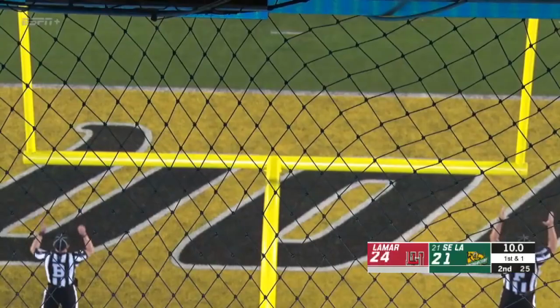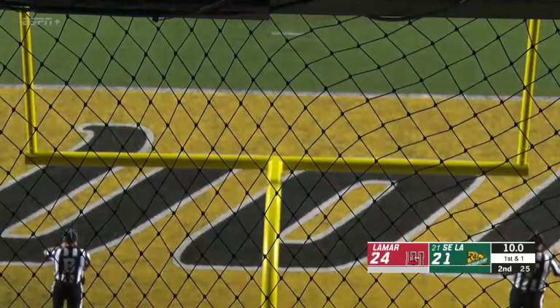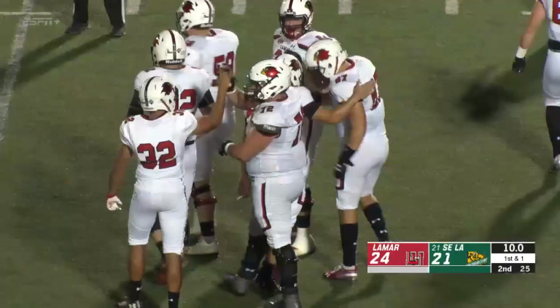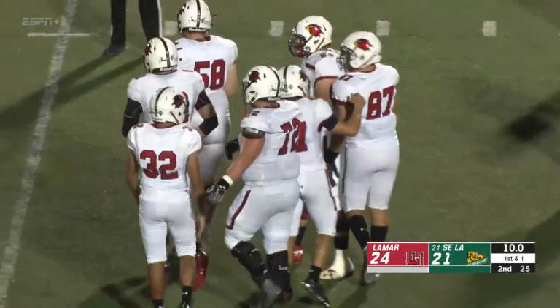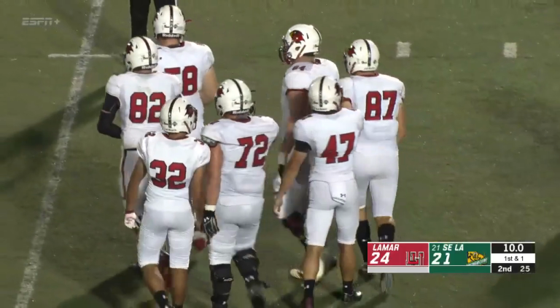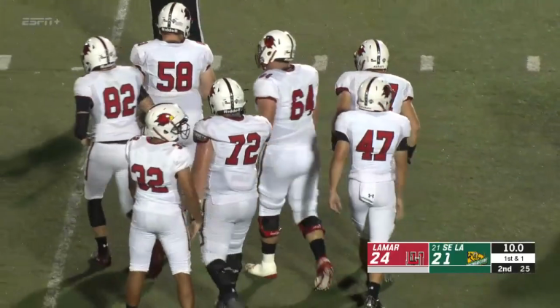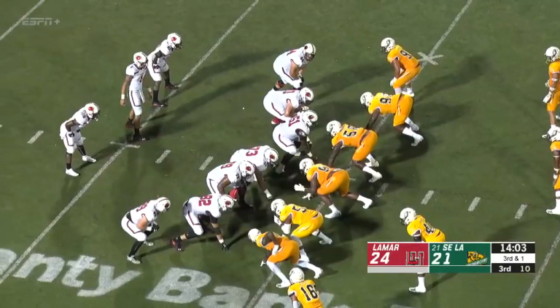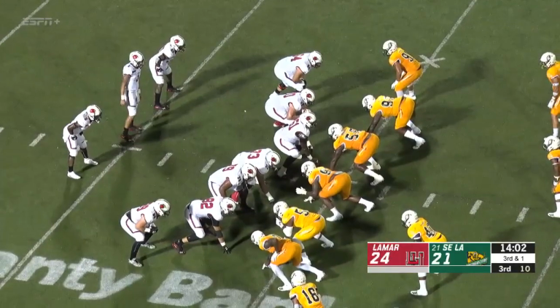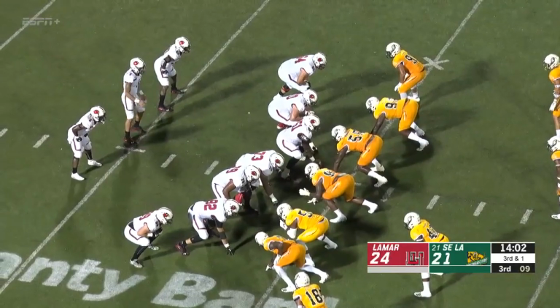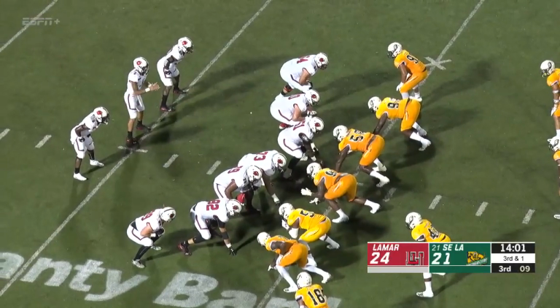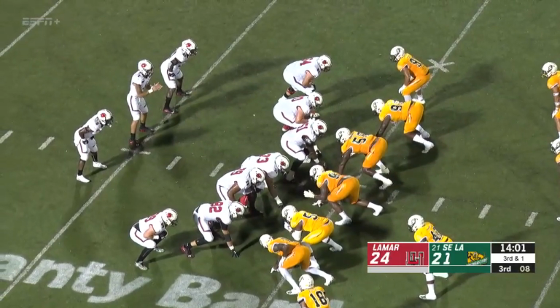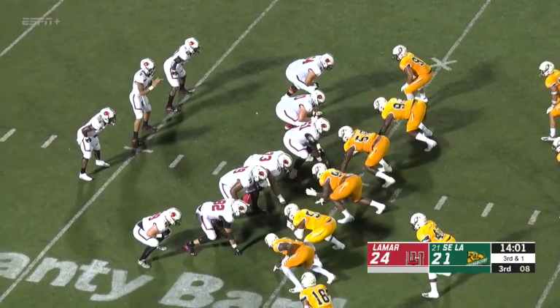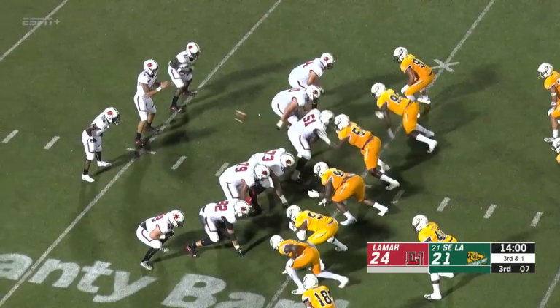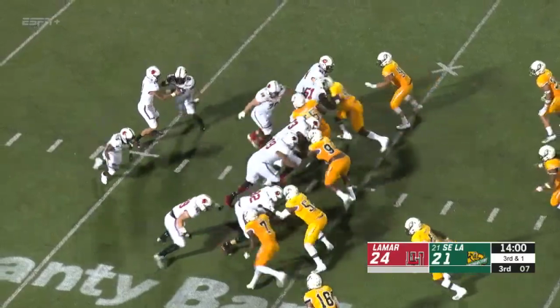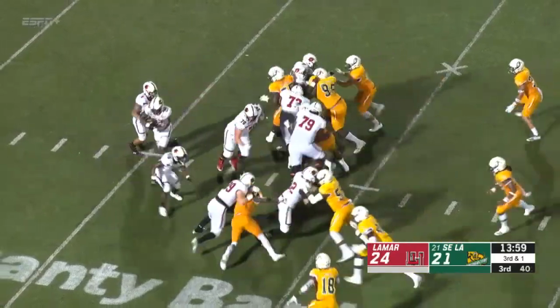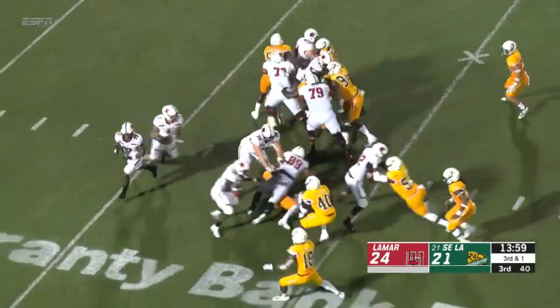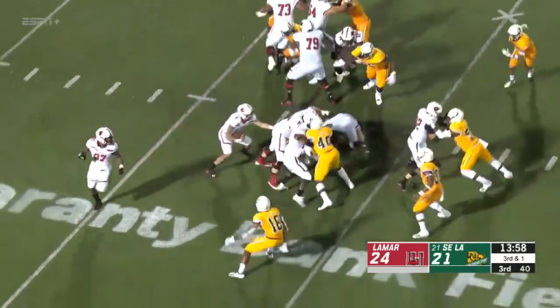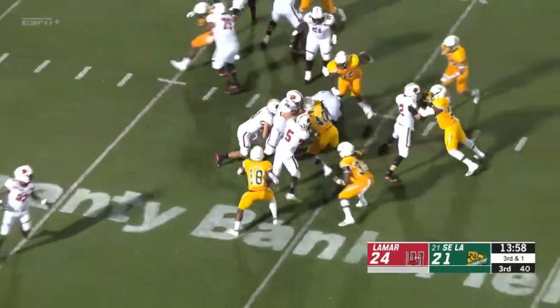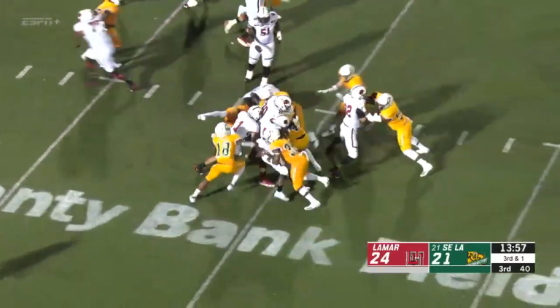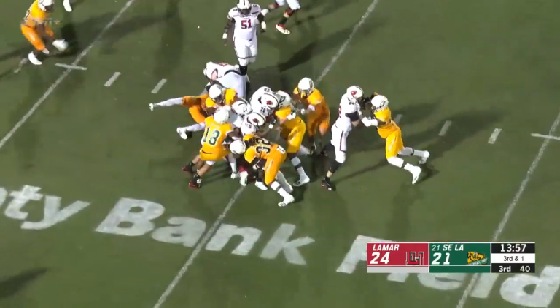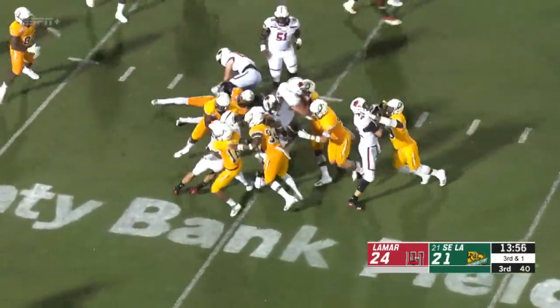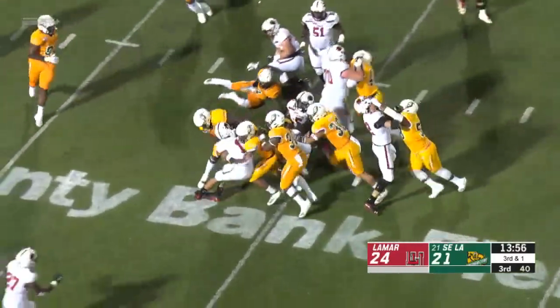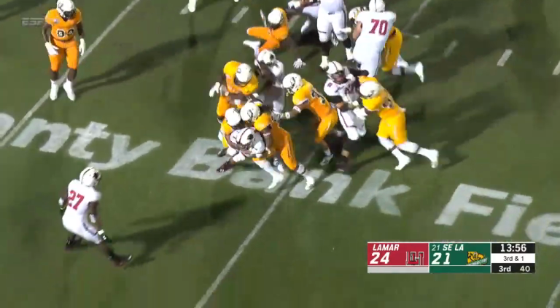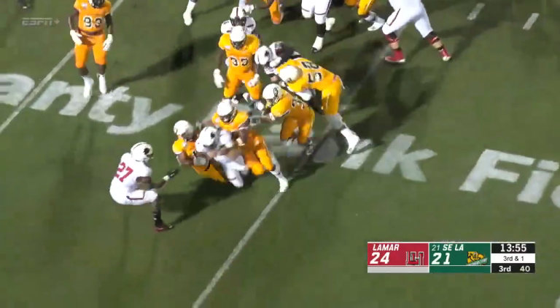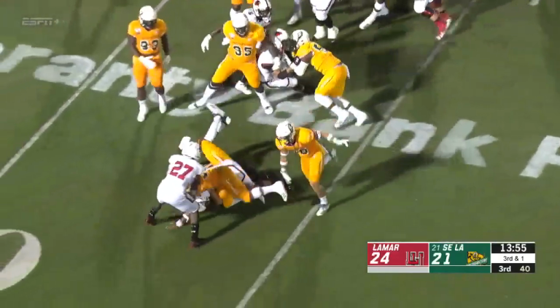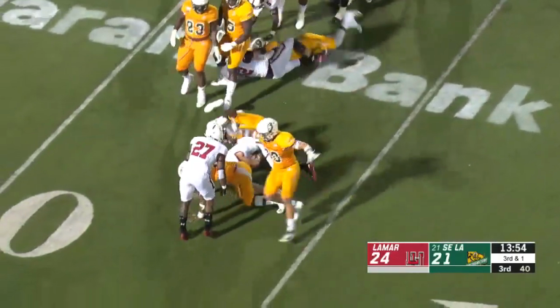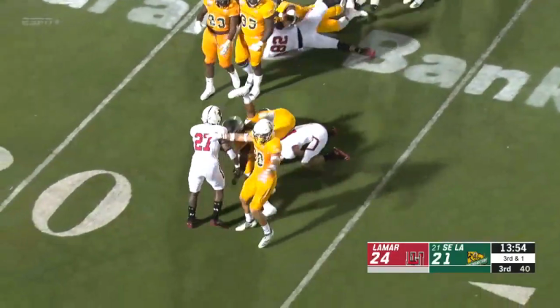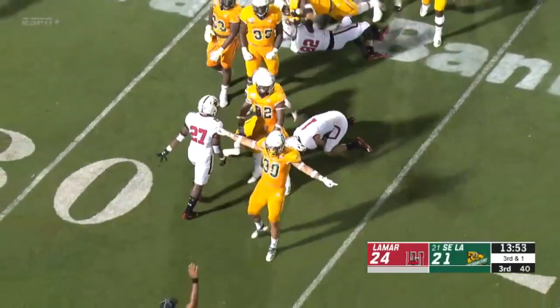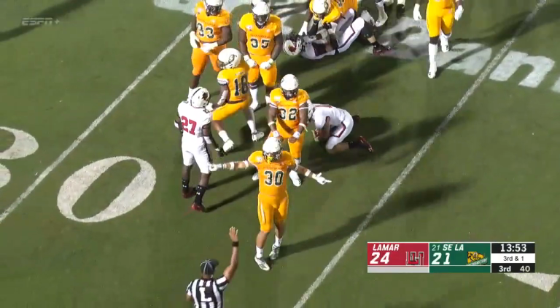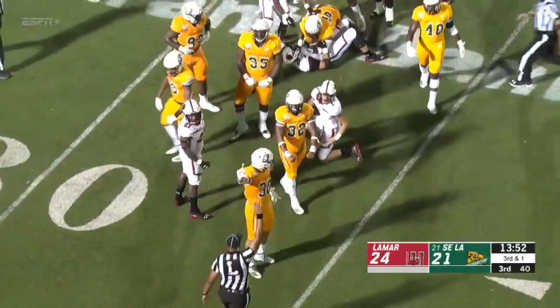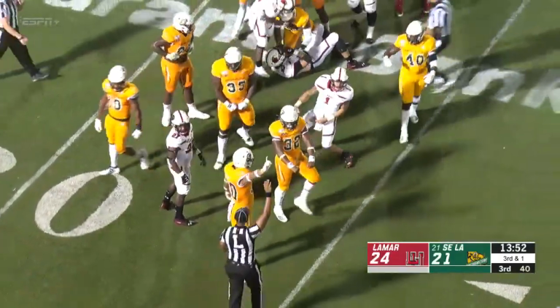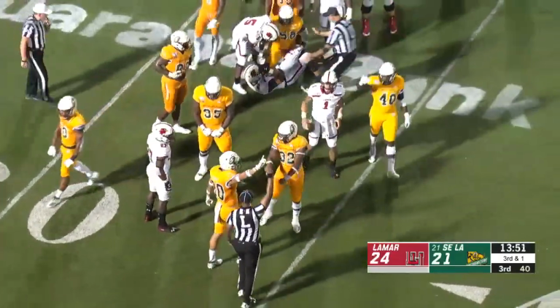And Lamar has the lead again, 24-21 with 10 seconds to play. Split out to the left, ball on the right hash, line stack the line of scrimmage. Hoy's going to keep it. I don't think he got it — I think he's short unless he can fight for extra yardage, and he's going to be about a foot short.